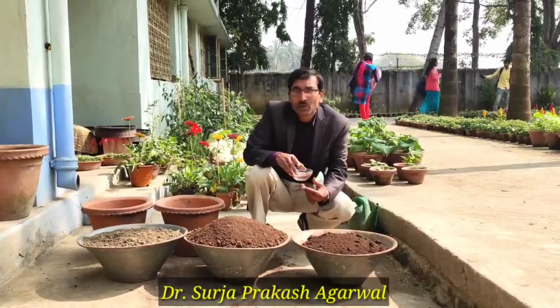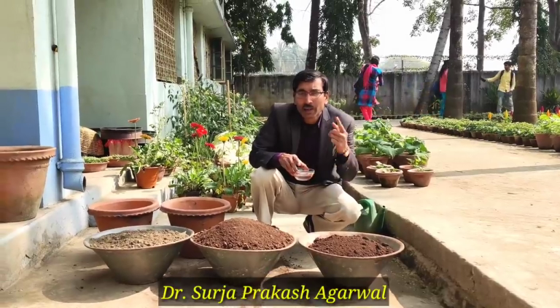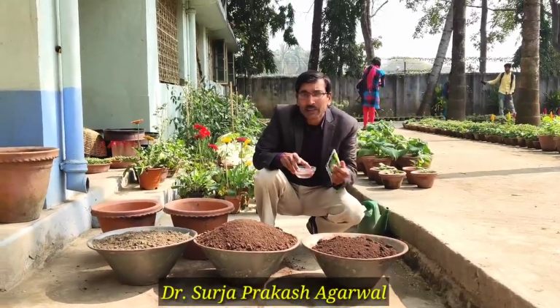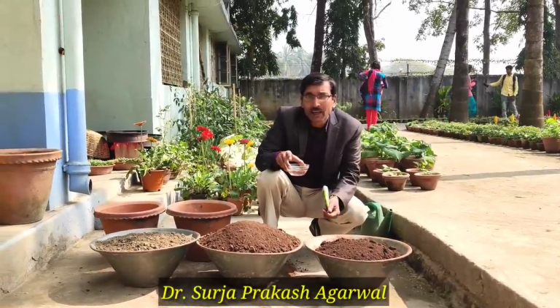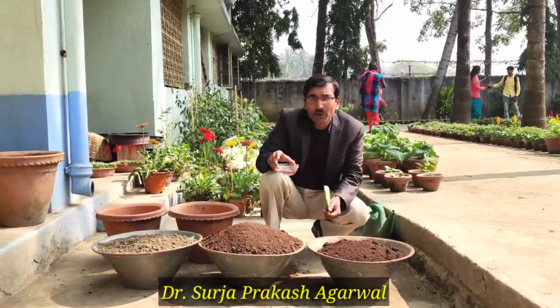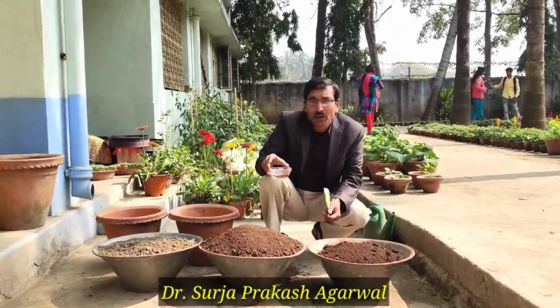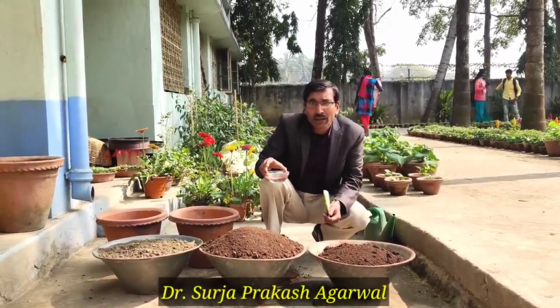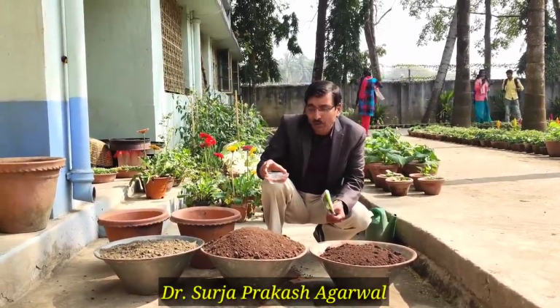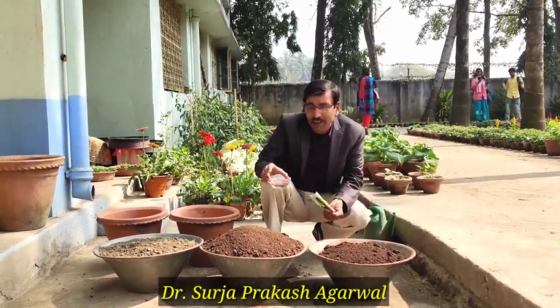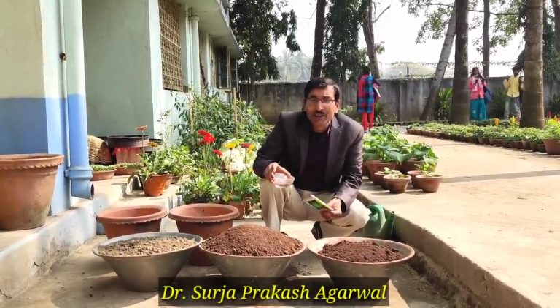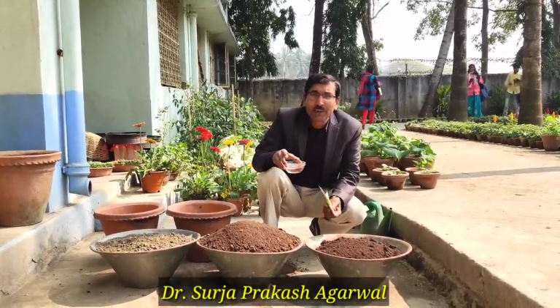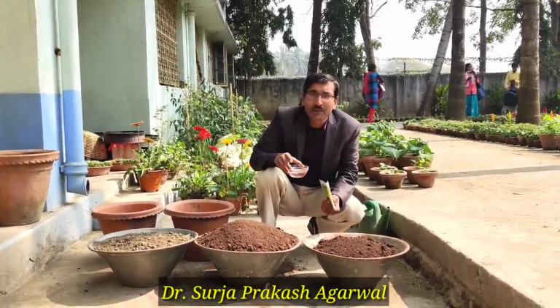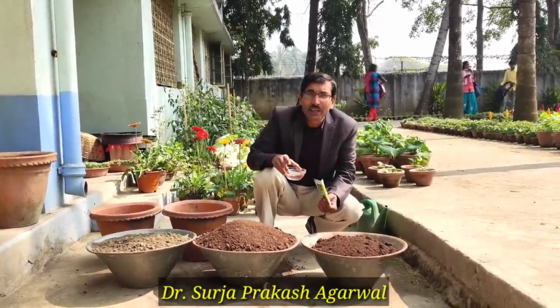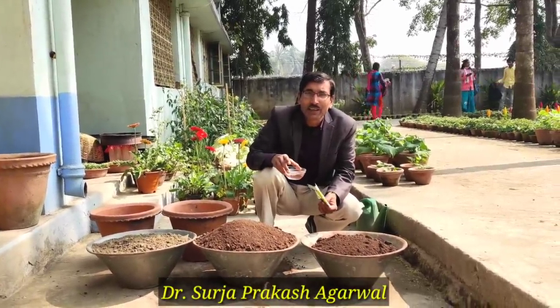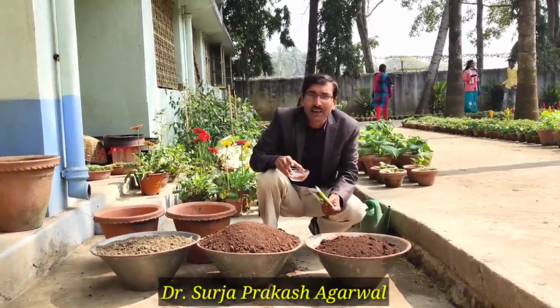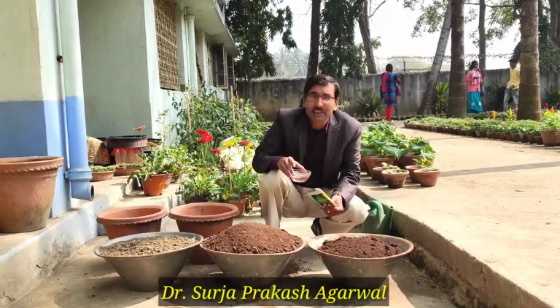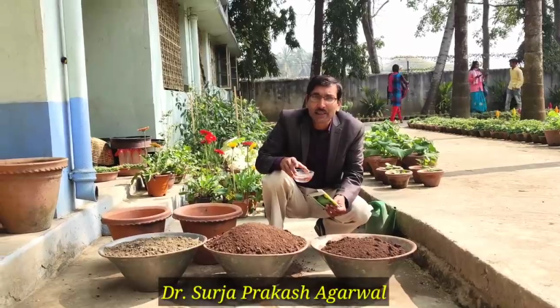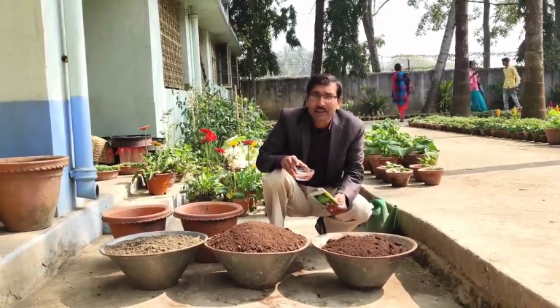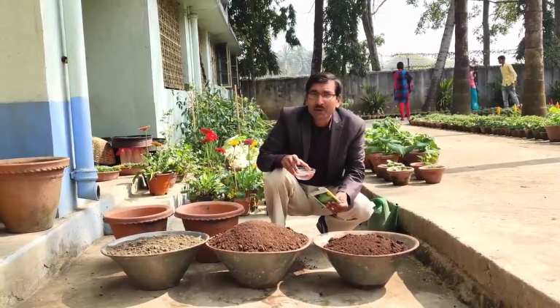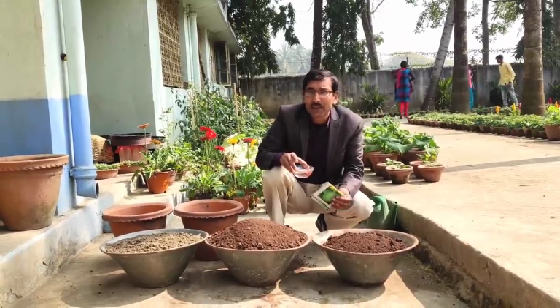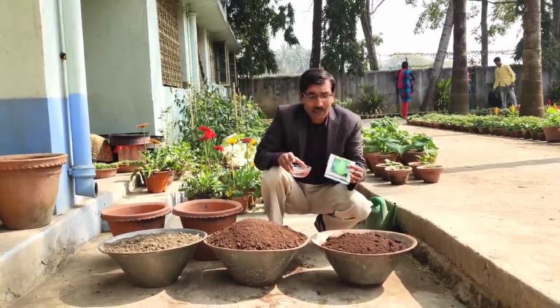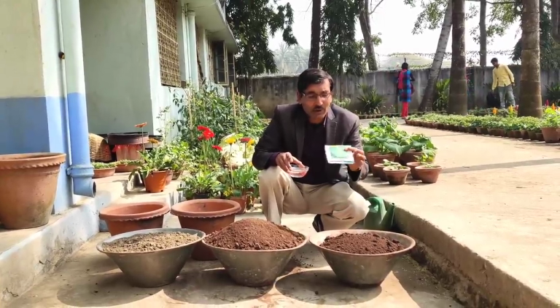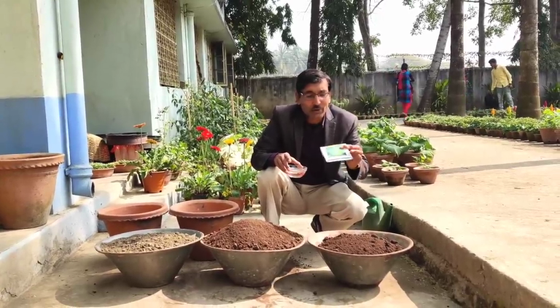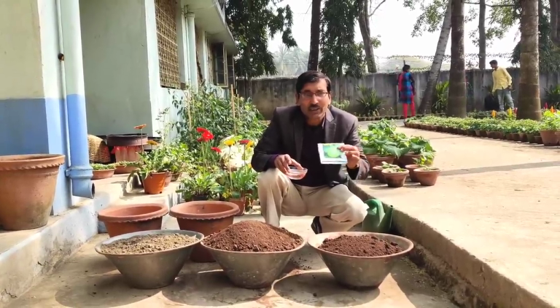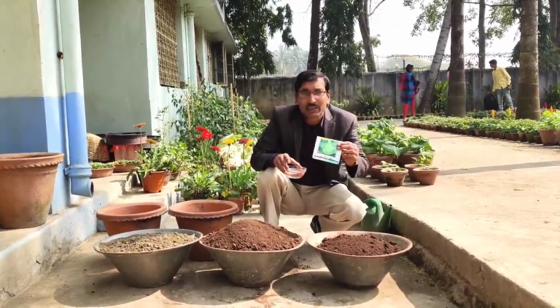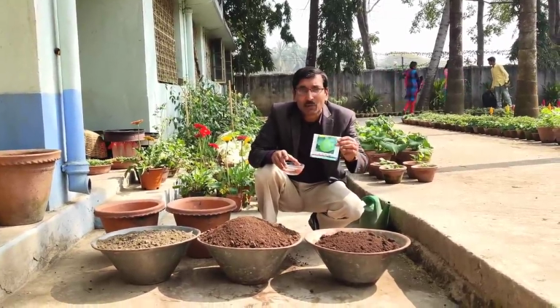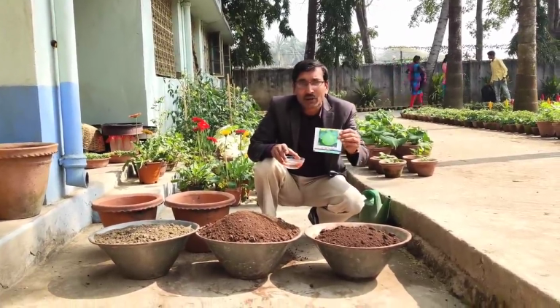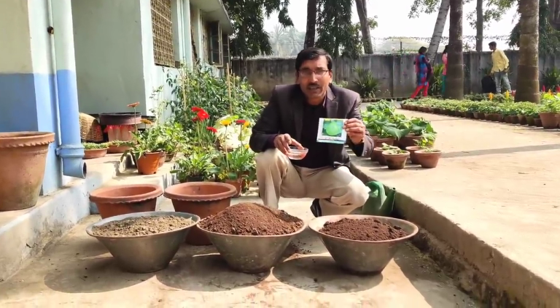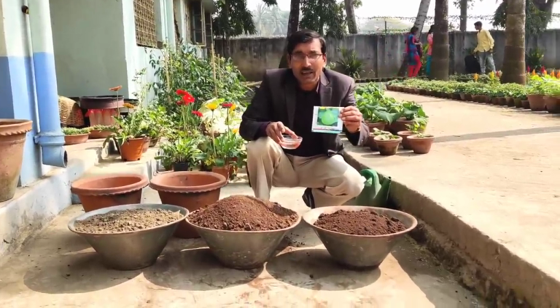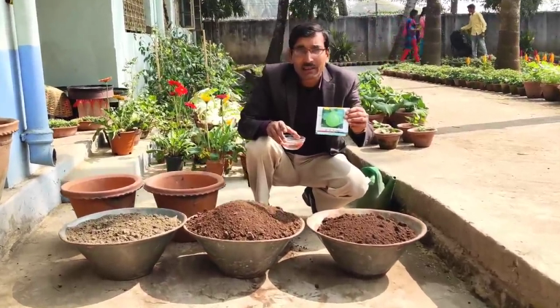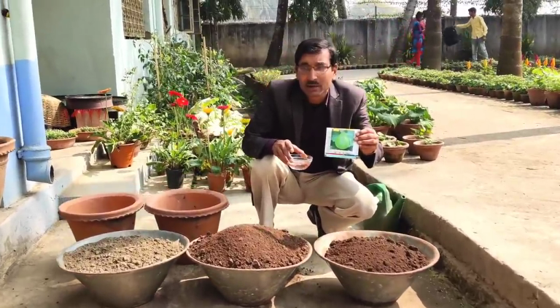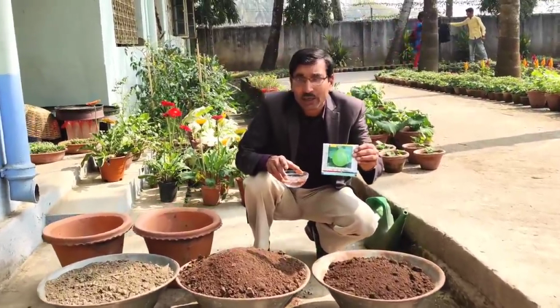Good morning friends. I am Suraj Agrawal and you are watching your favorite YouTube channel, Gardening is my passion. Today friends, I am going to show you how to grow bottle gourd or long gourd.